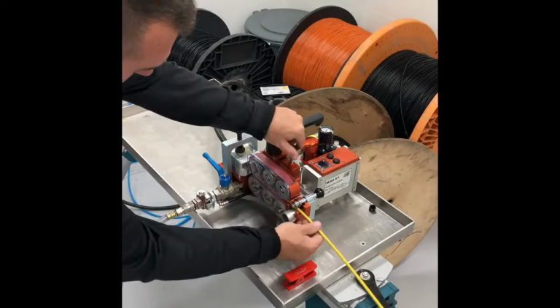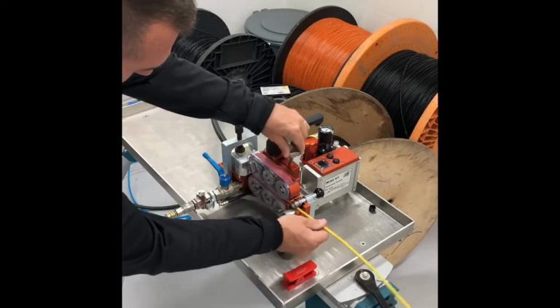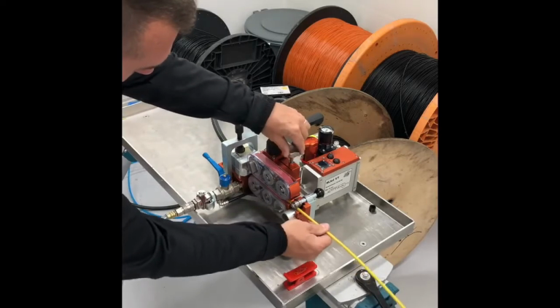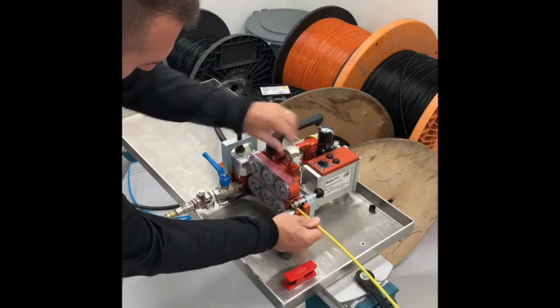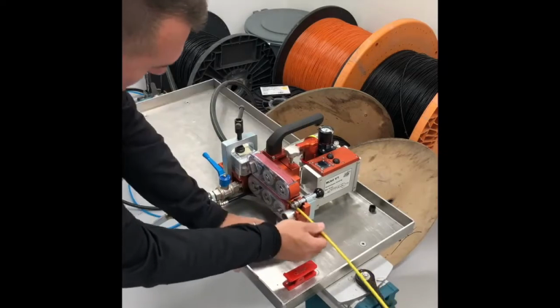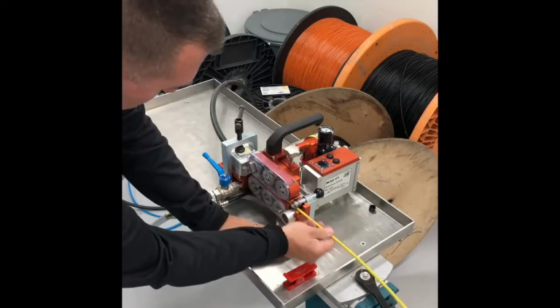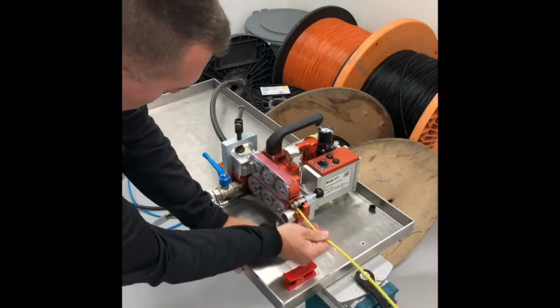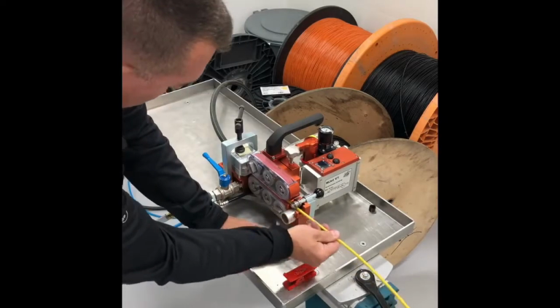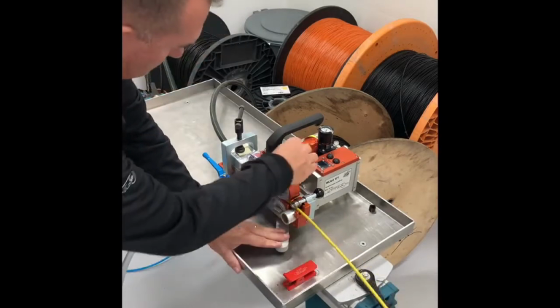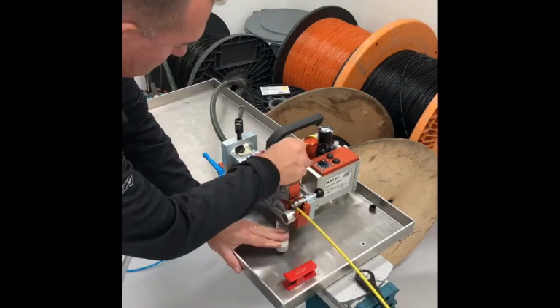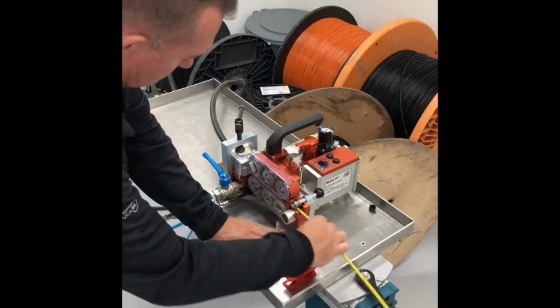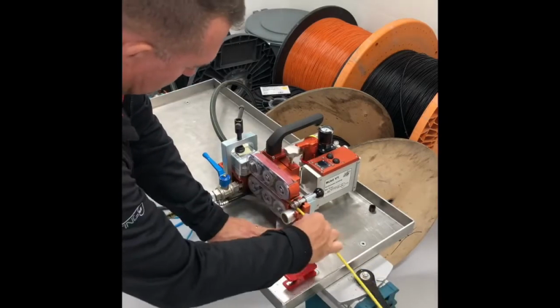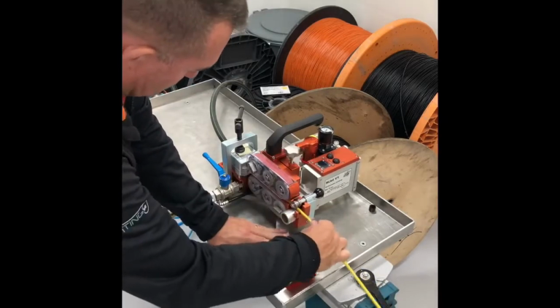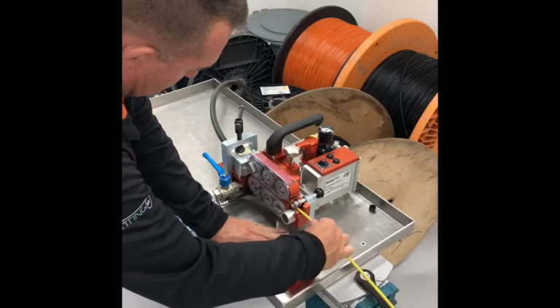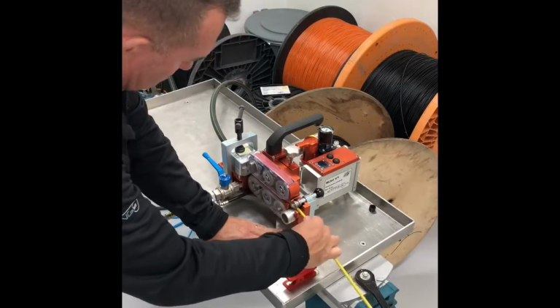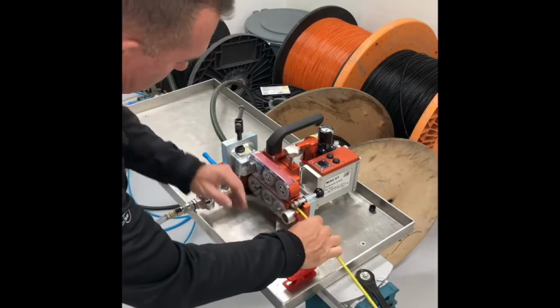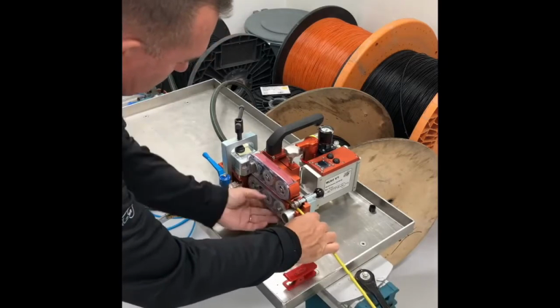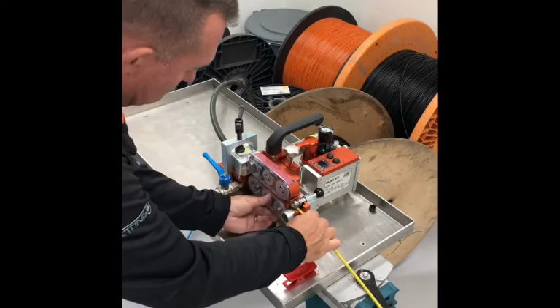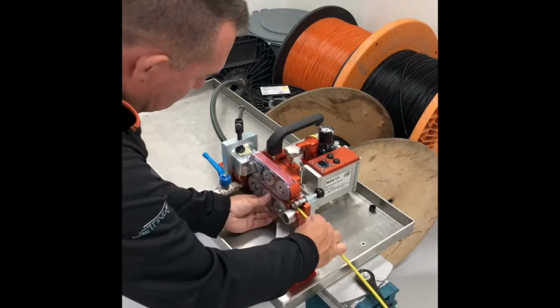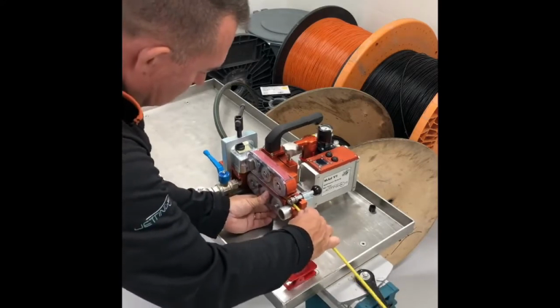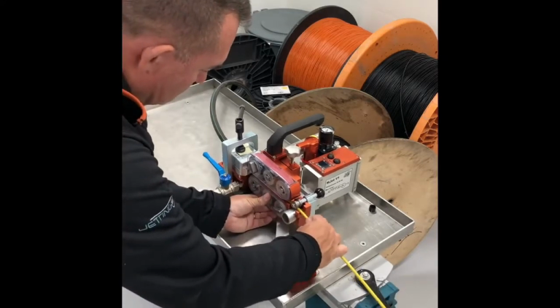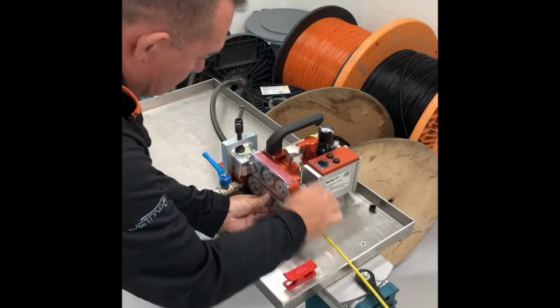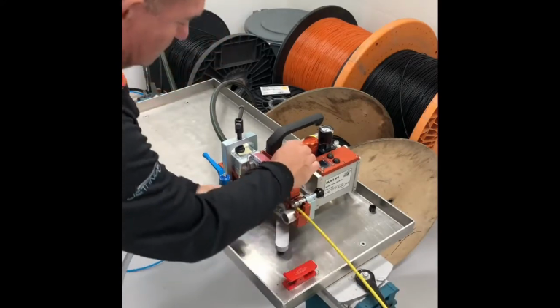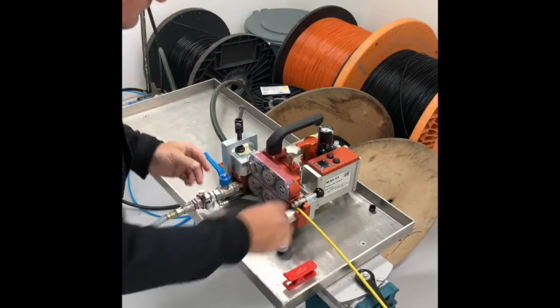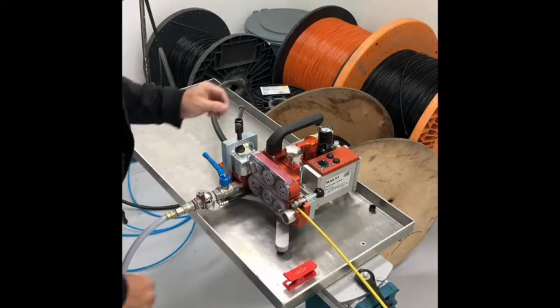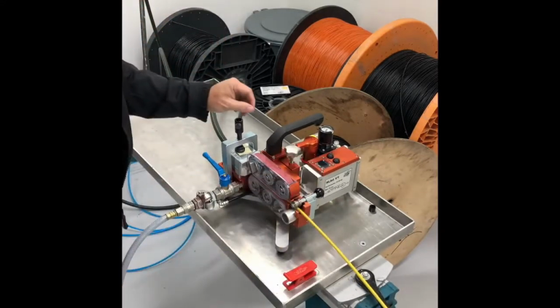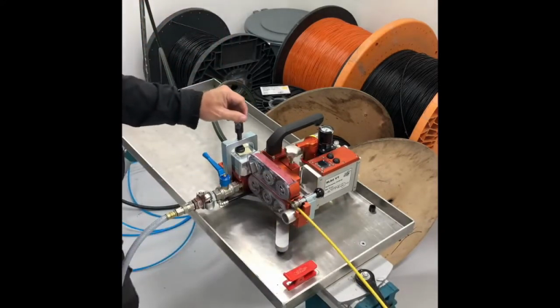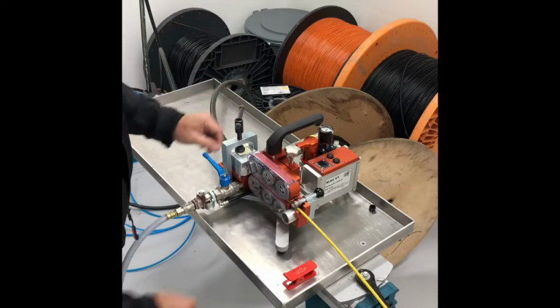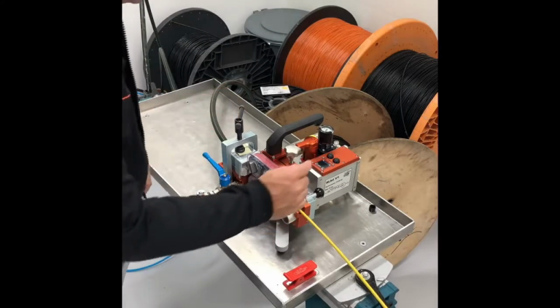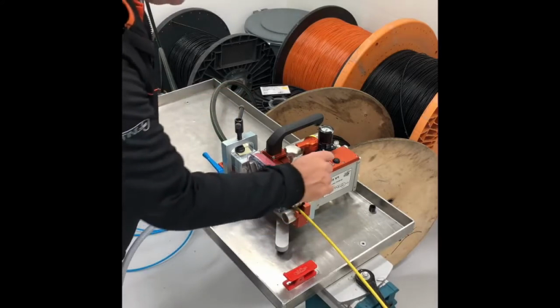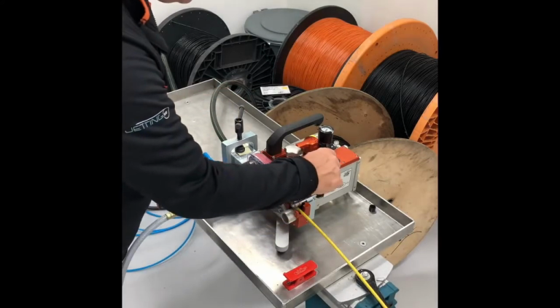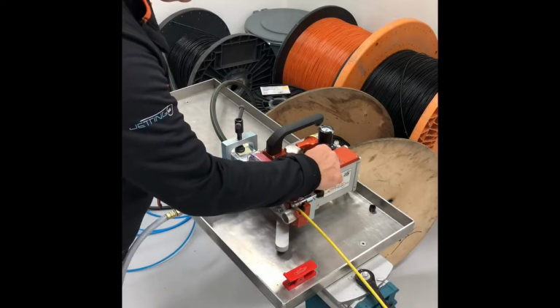Please tighten the belts on the cable, otherwise the cable will fly backwards. When the duct is lubricated, it's time to start the machine up.